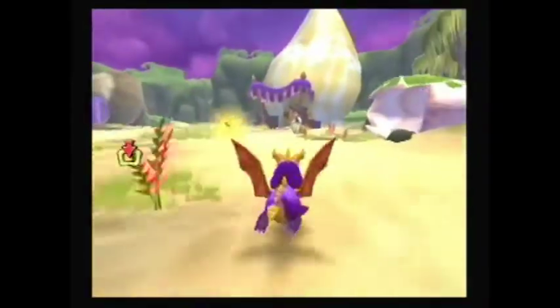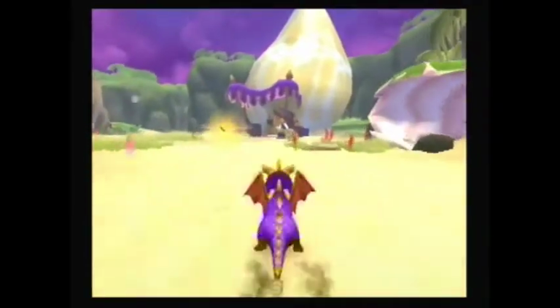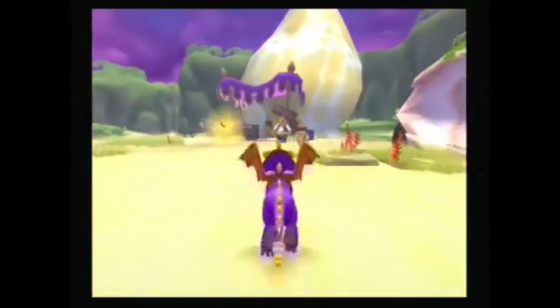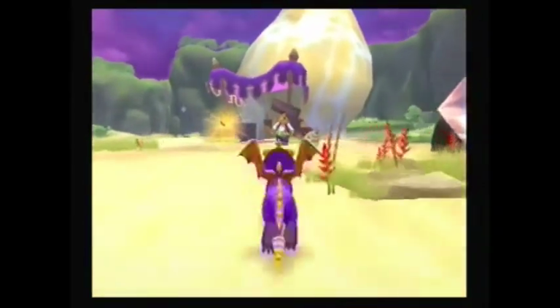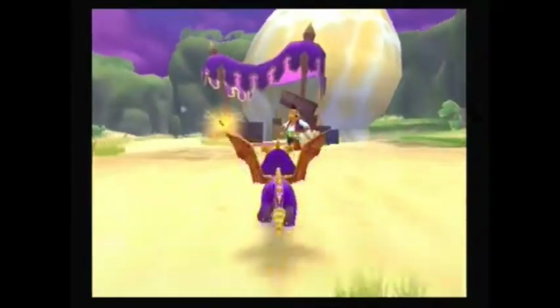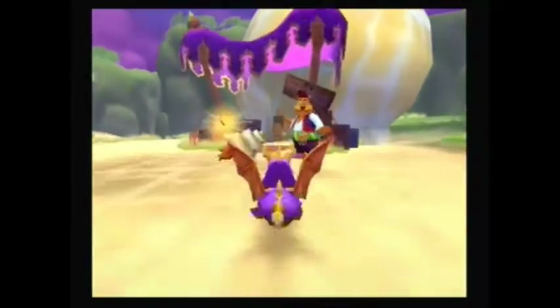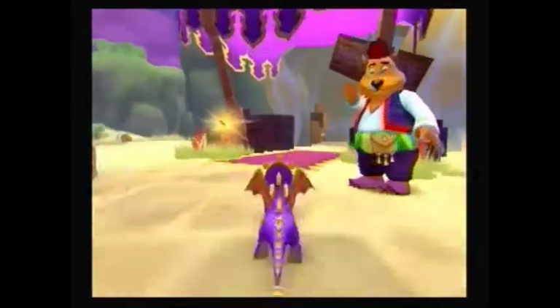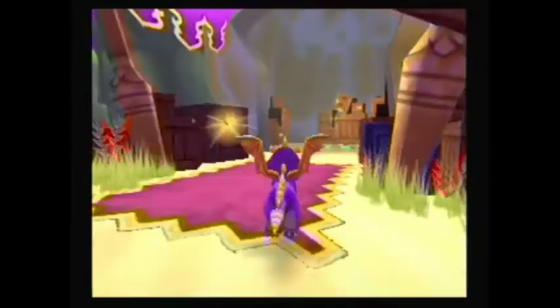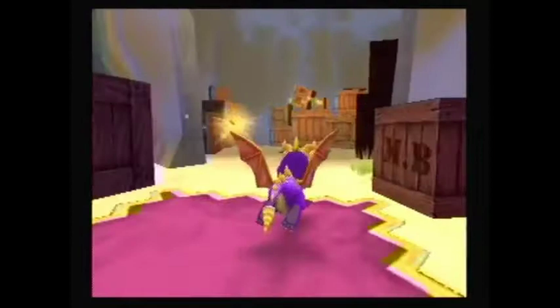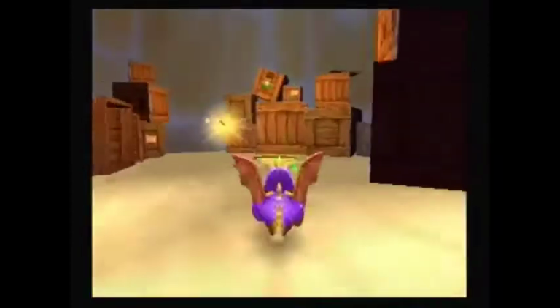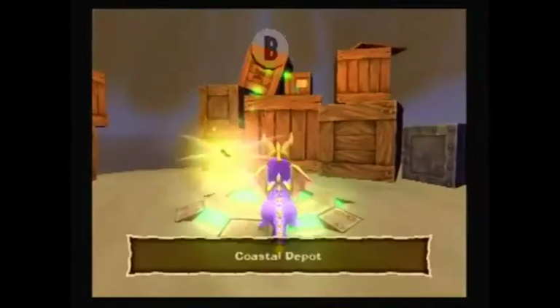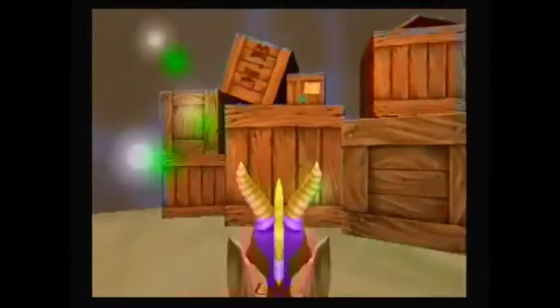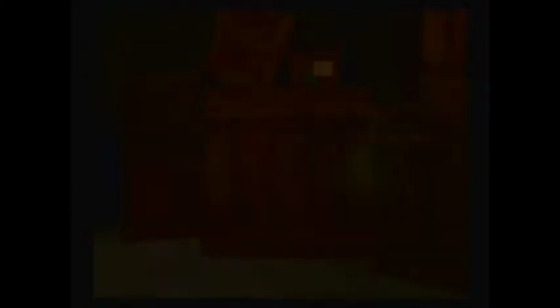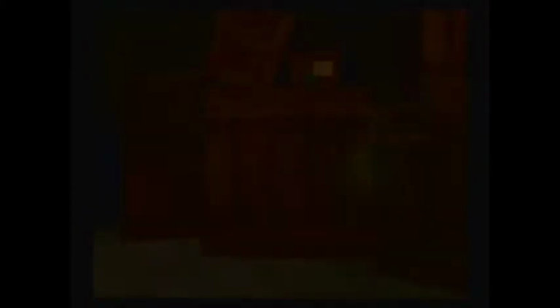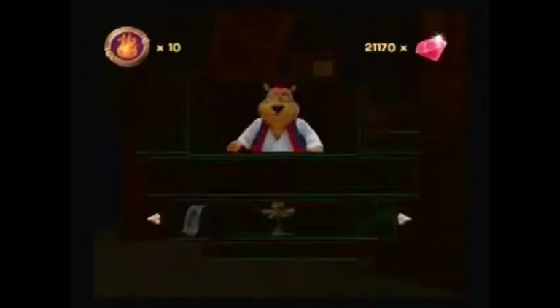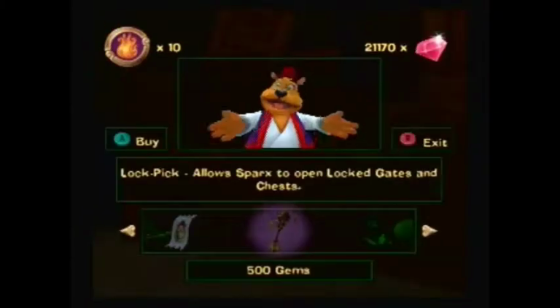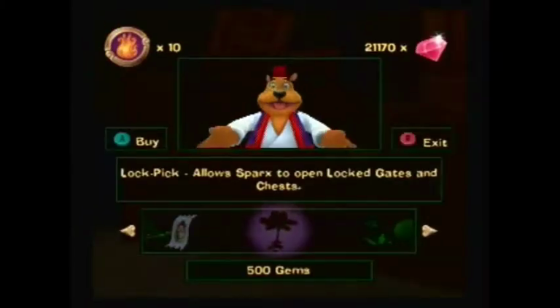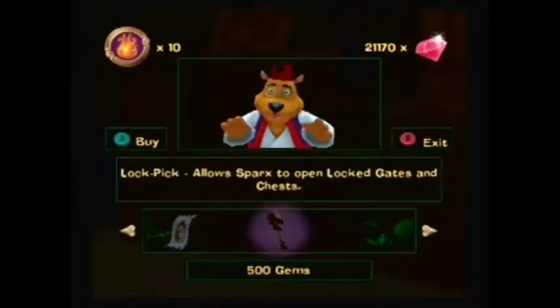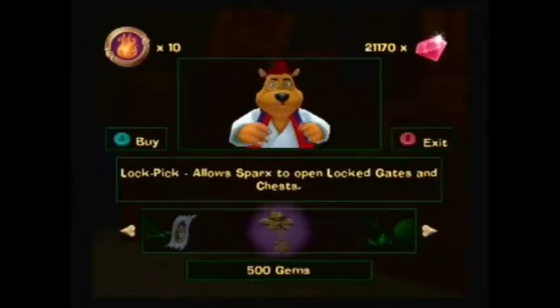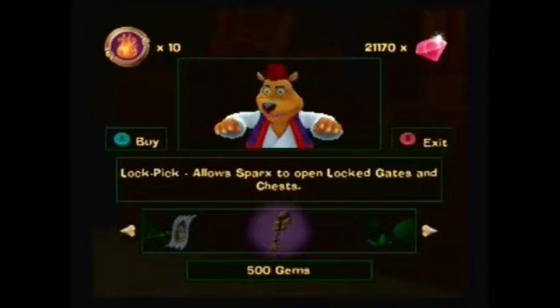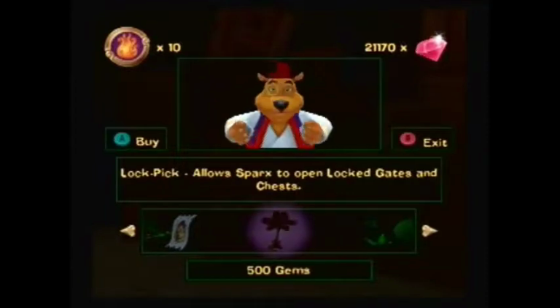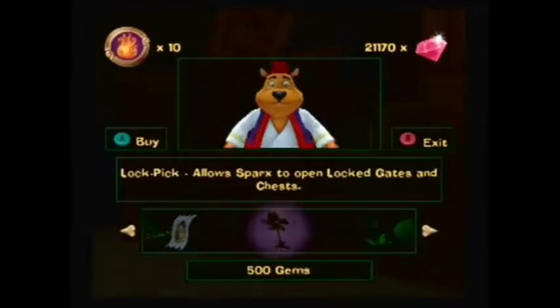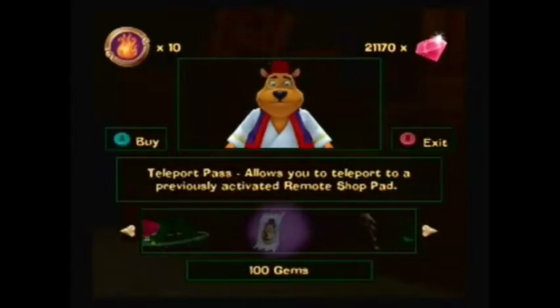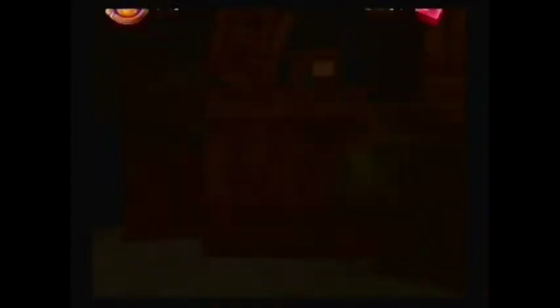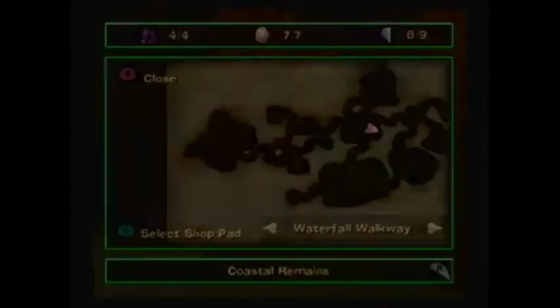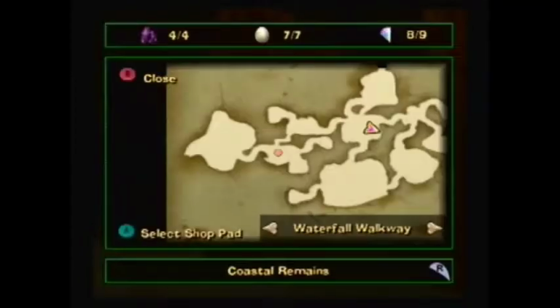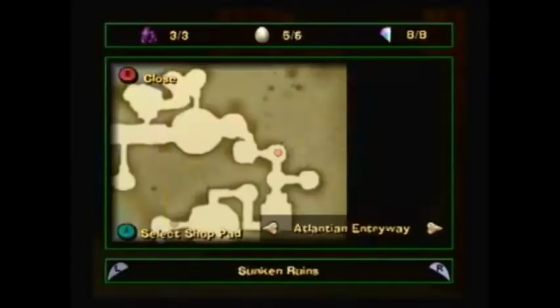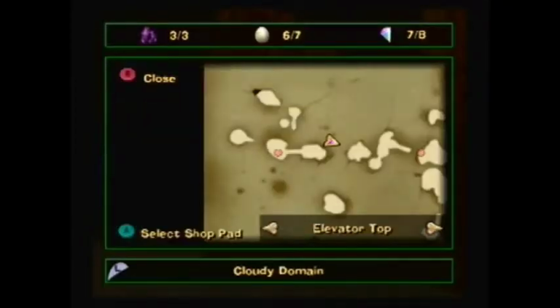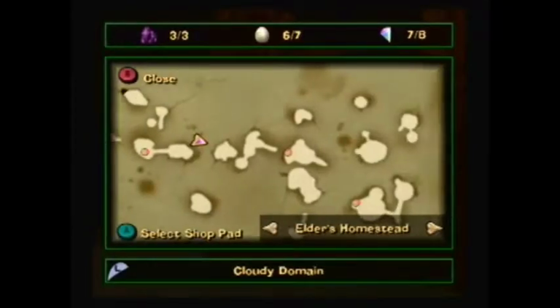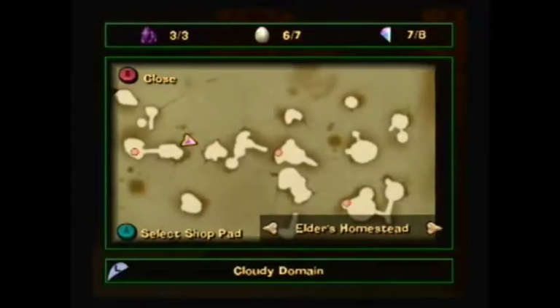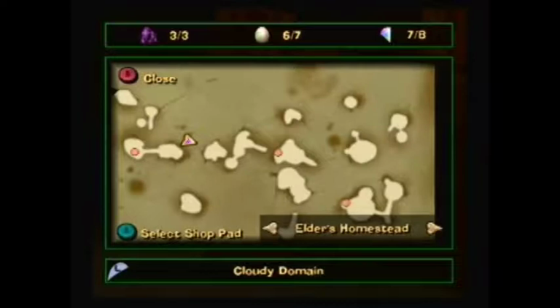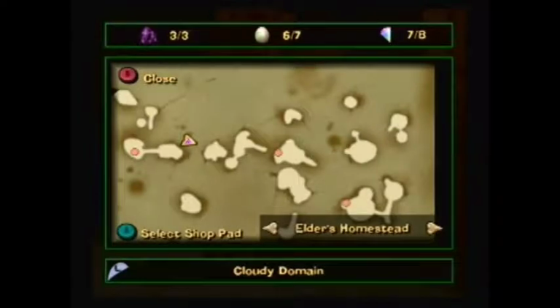Now to purchase another Teleport Pass from Moneybags' shop. Ah, there you are, my favorite wallet. Use it to teleport to the Elder's Homestead in Cloudy Domain.